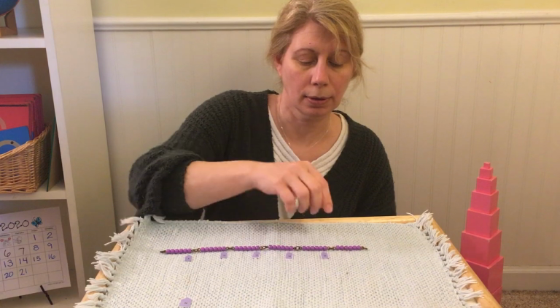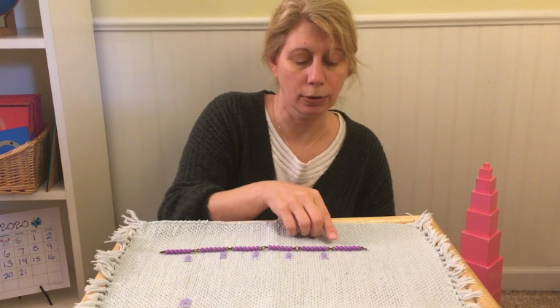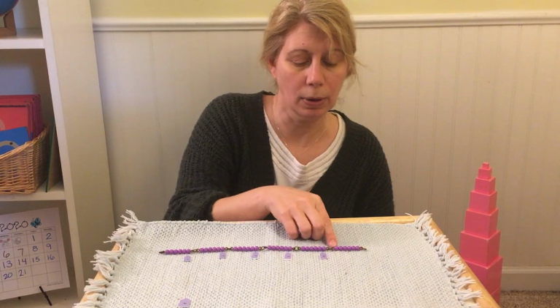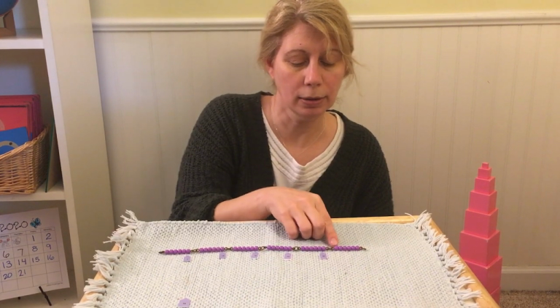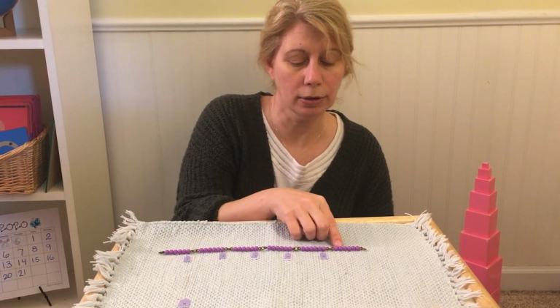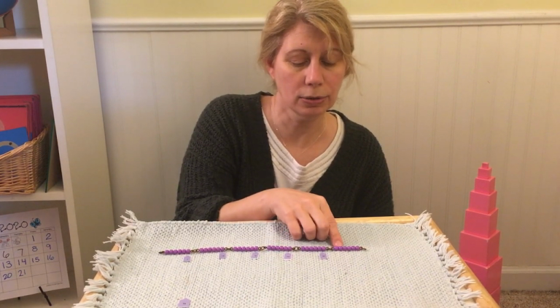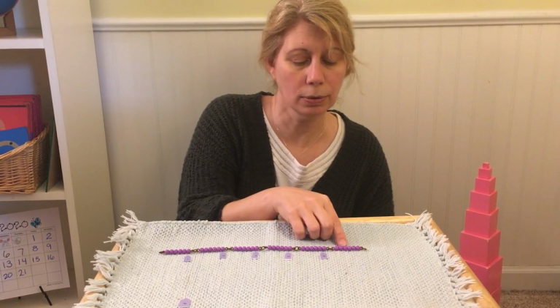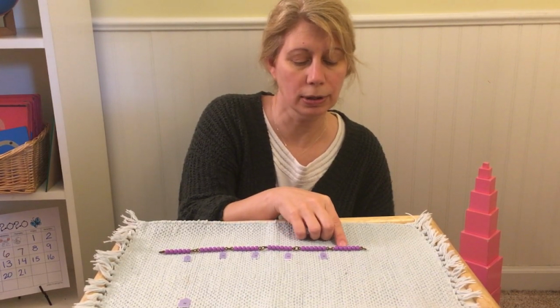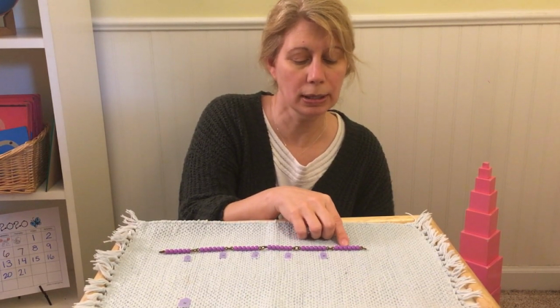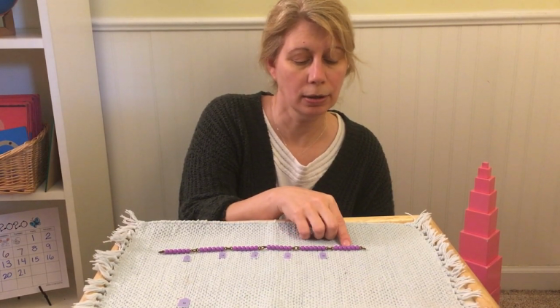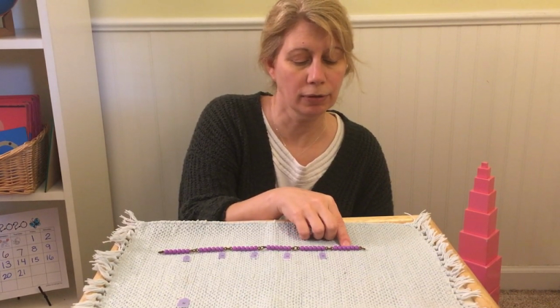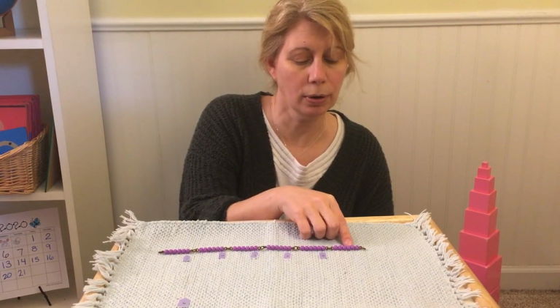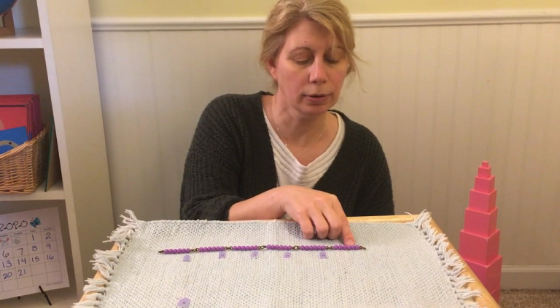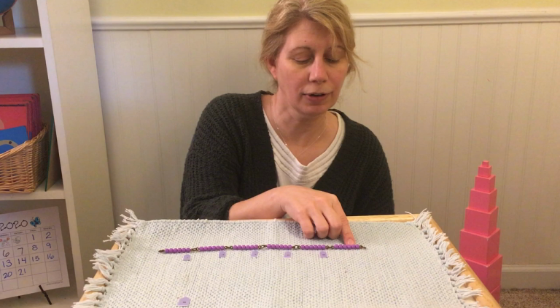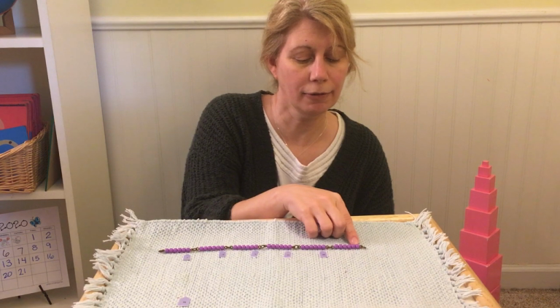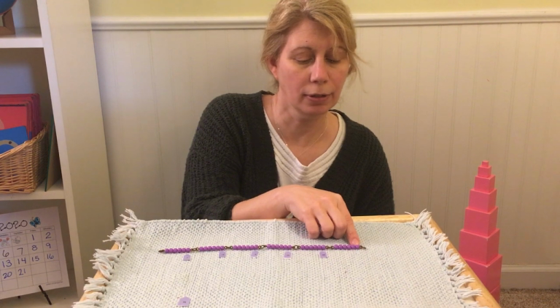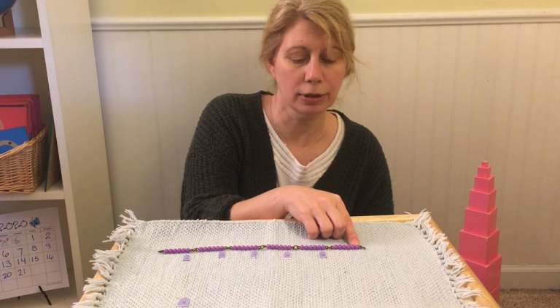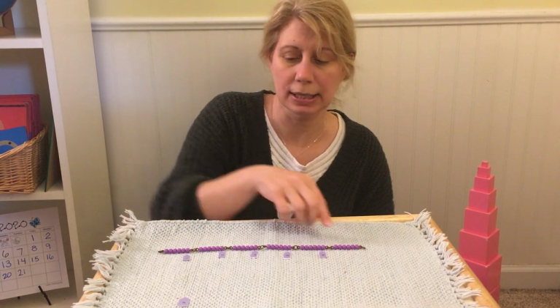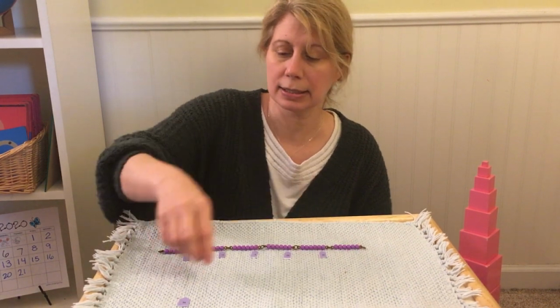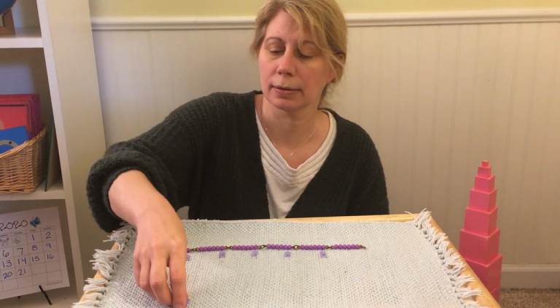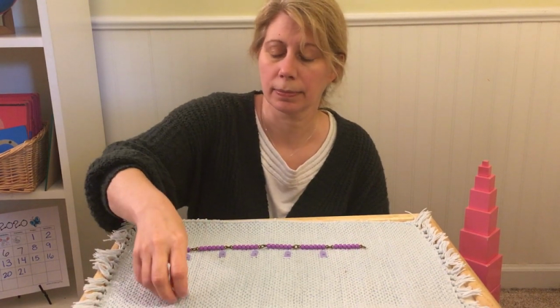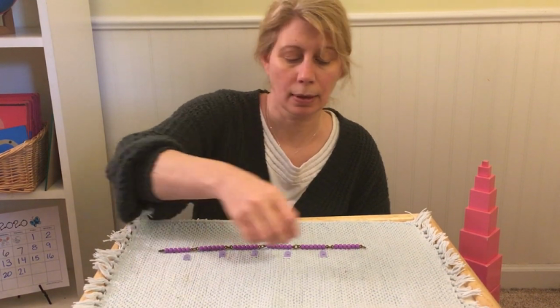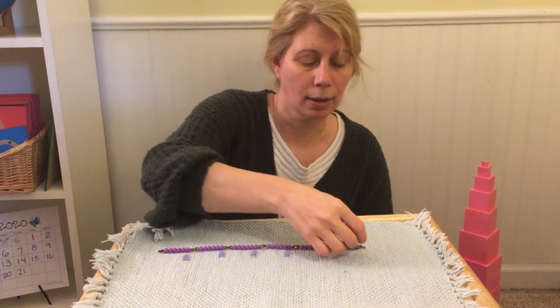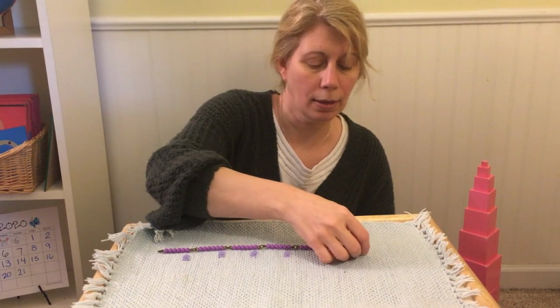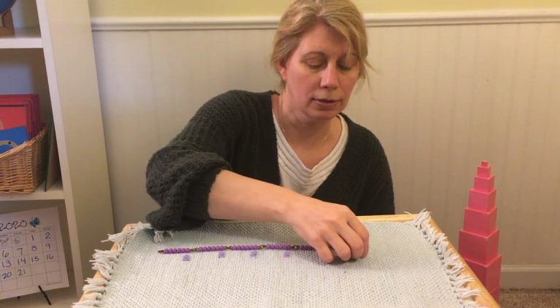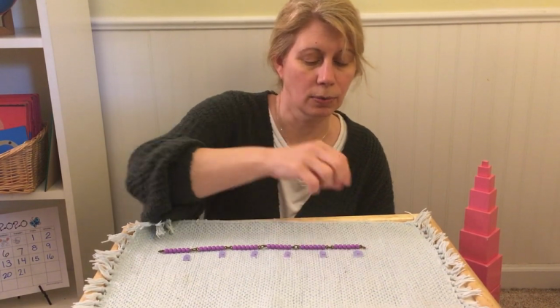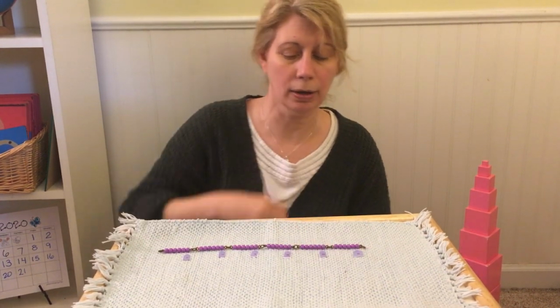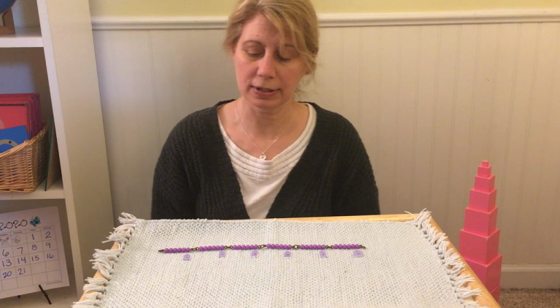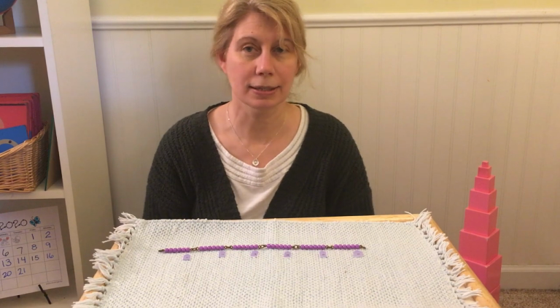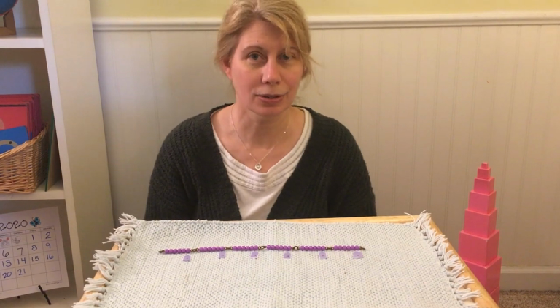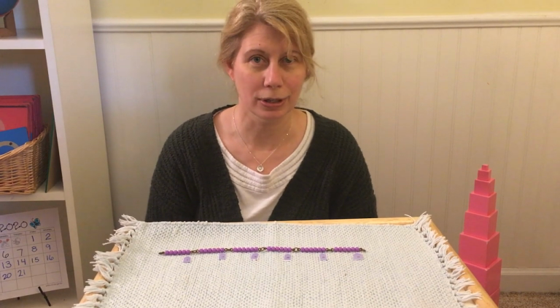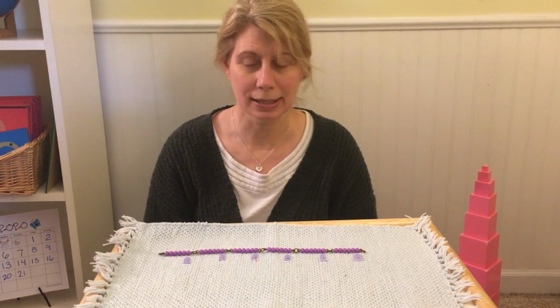Thirty-one, thirty-two, thirty-three, thirty-four, thirty-five, thirty-six. The square of six is thirty-six.